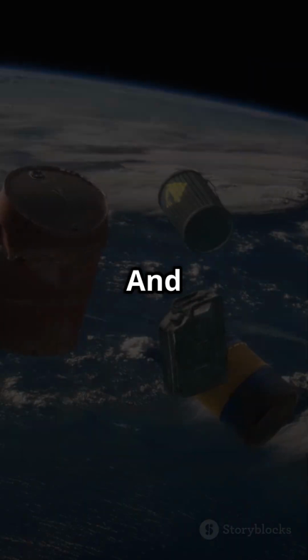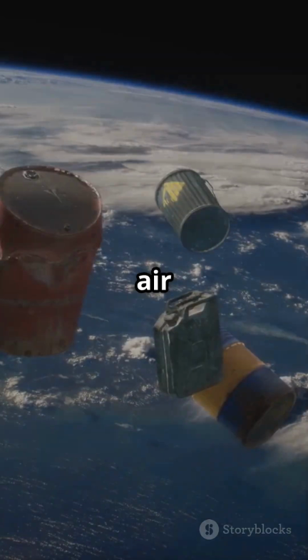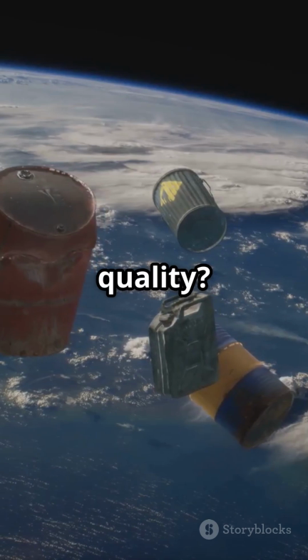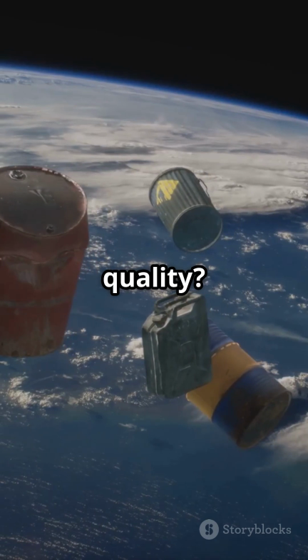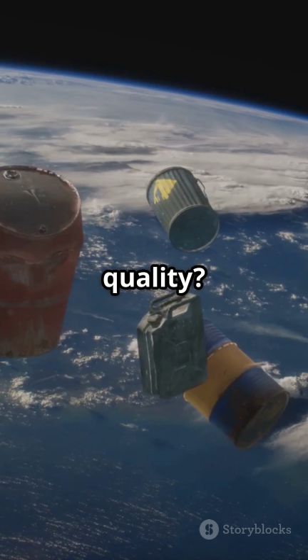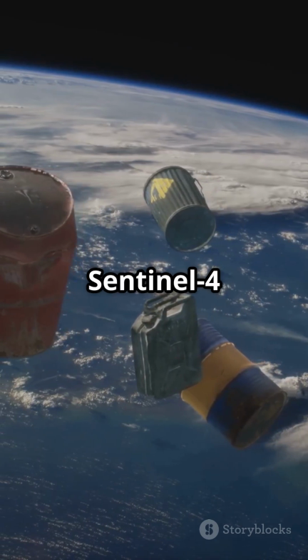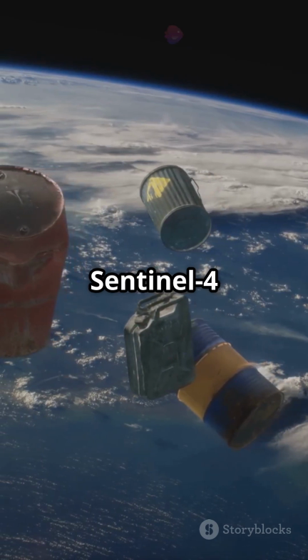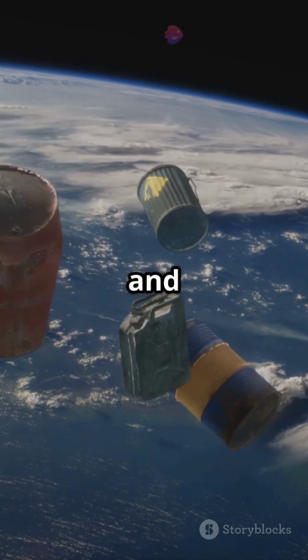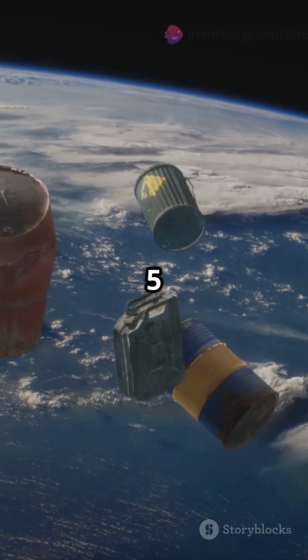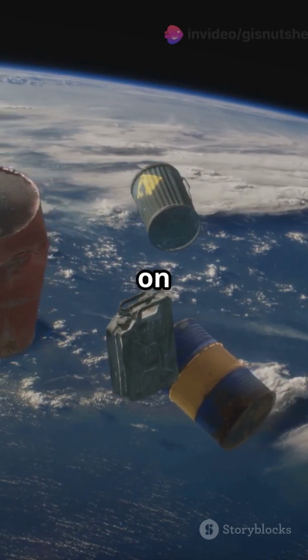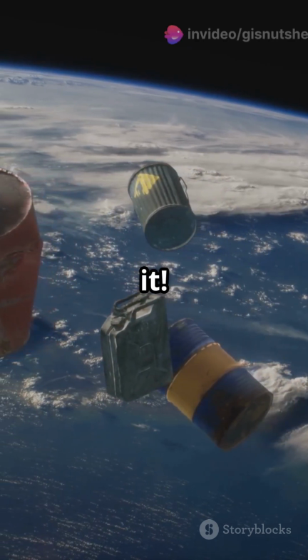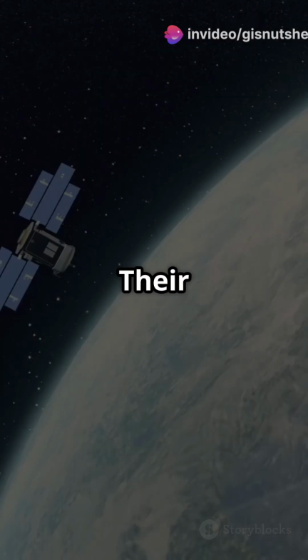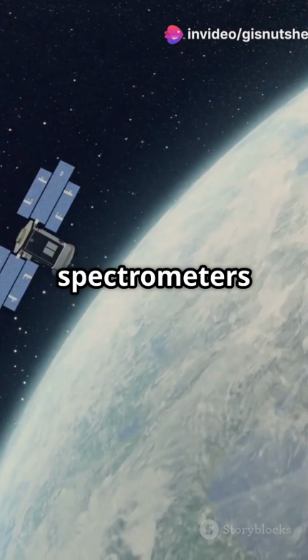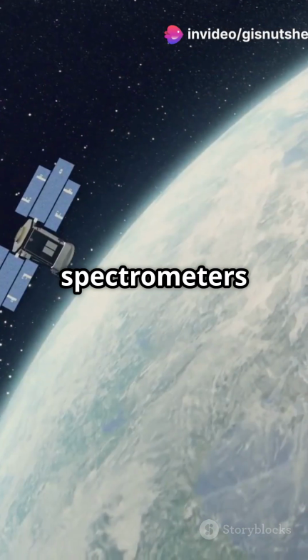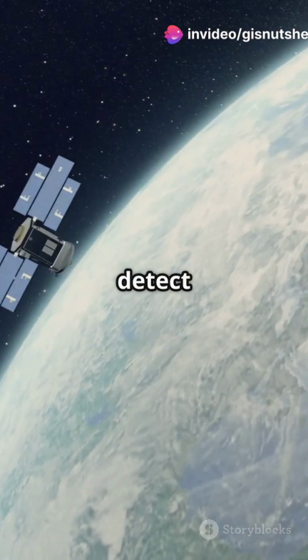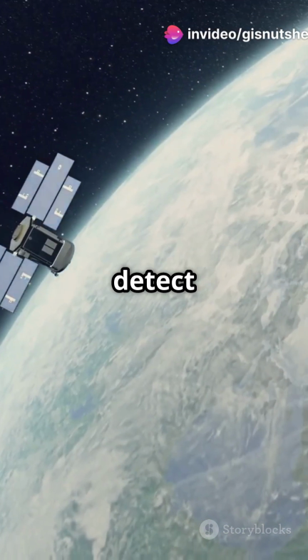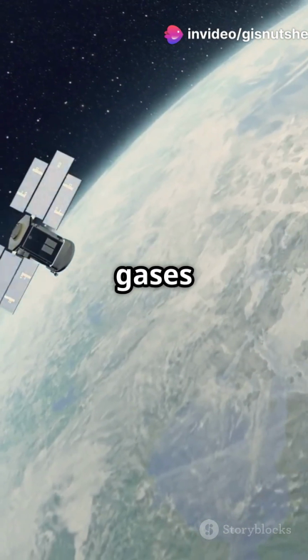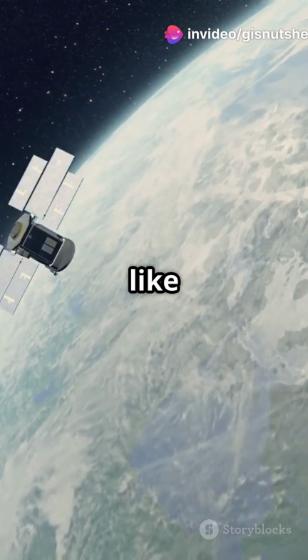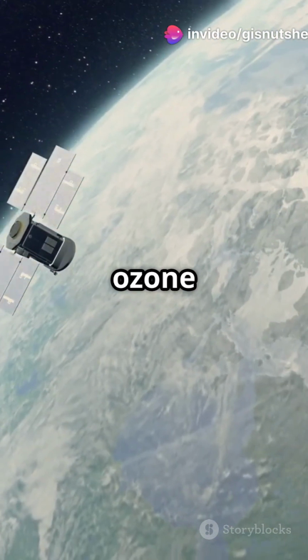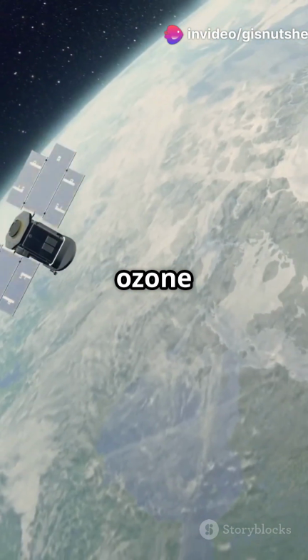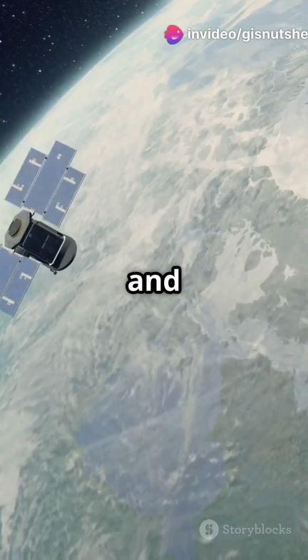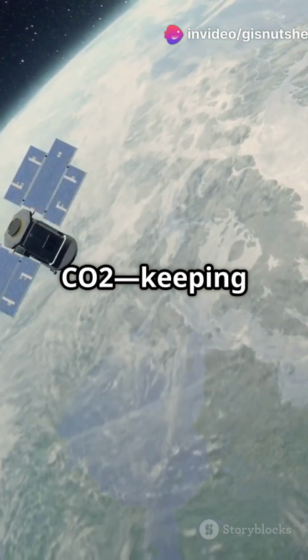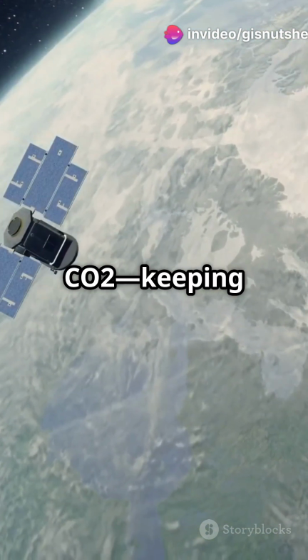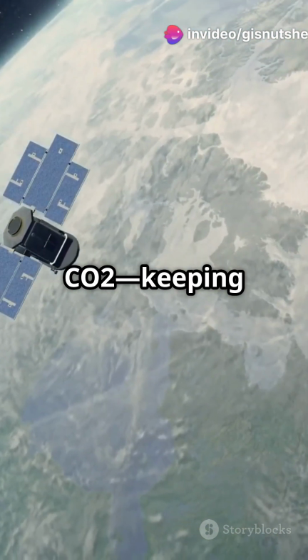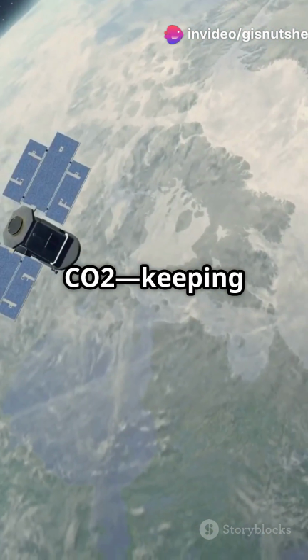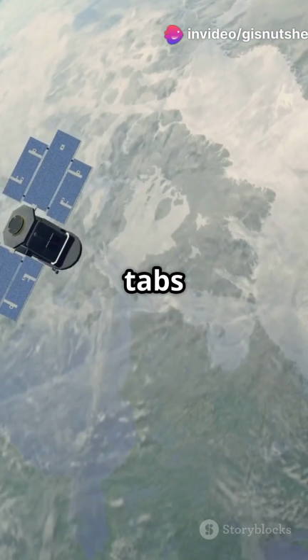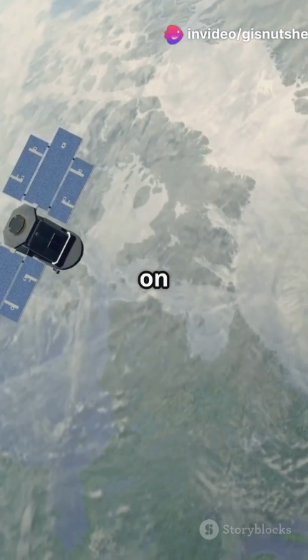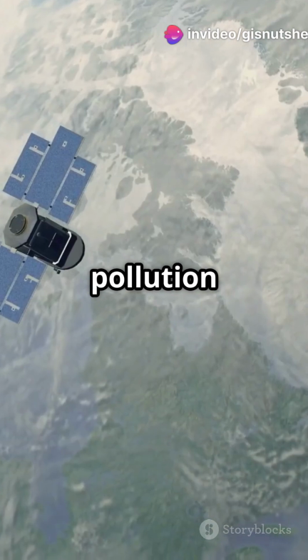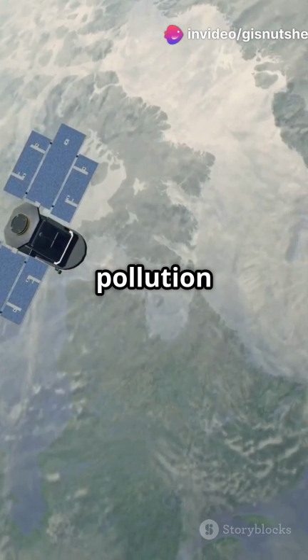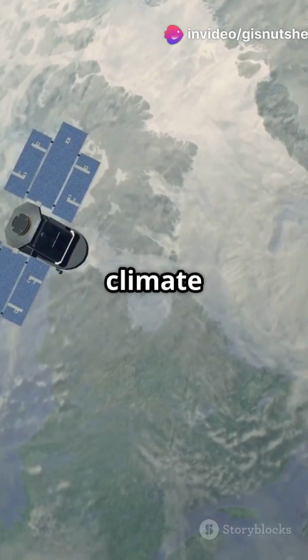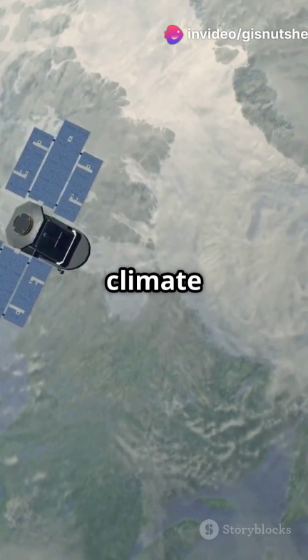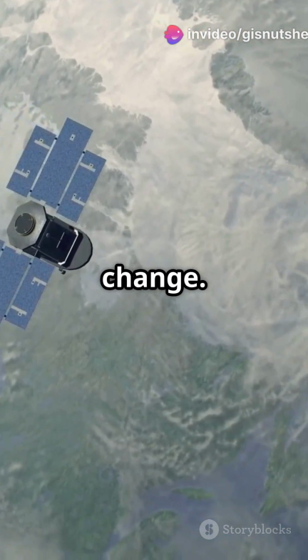And for air quality? Sentinel-4 and 5 are on it. Their spectrometers detect gases like ozone and CO2, keeping tabs on pollution and climate change.